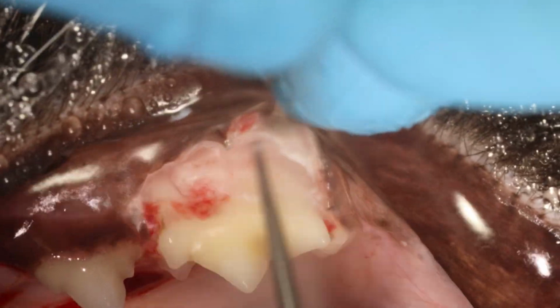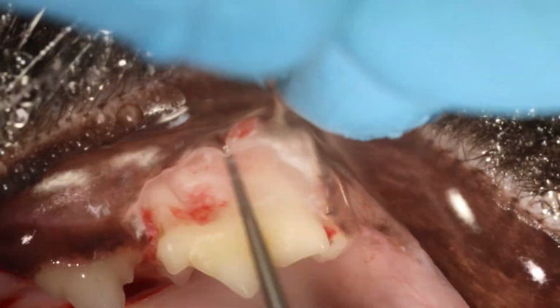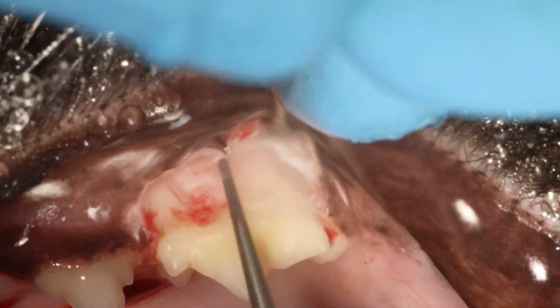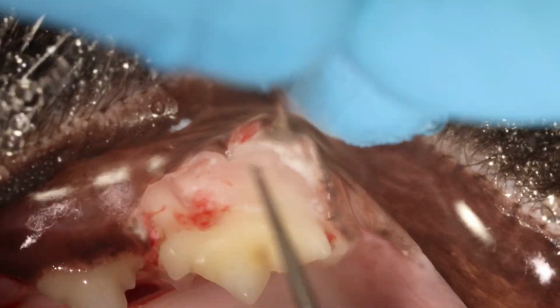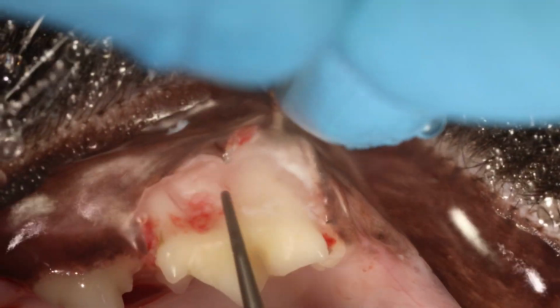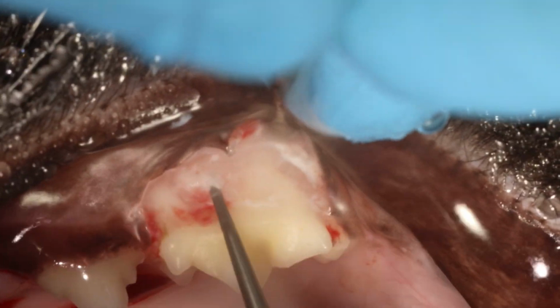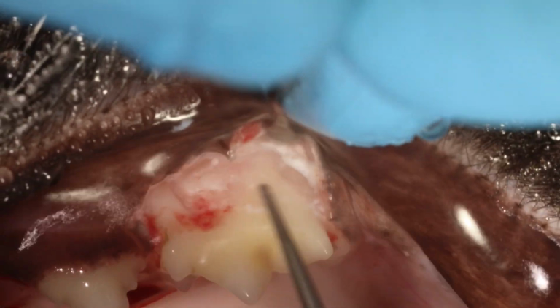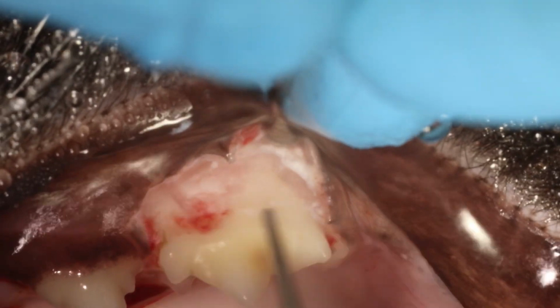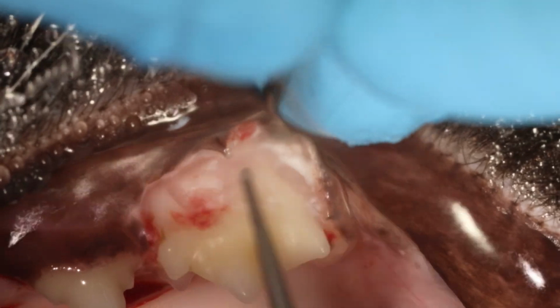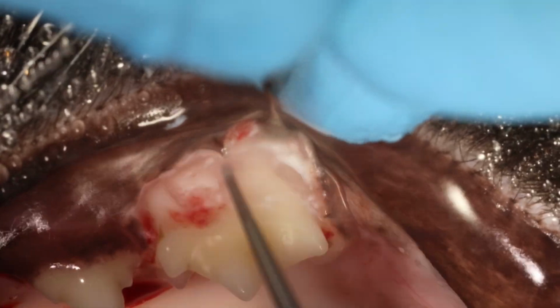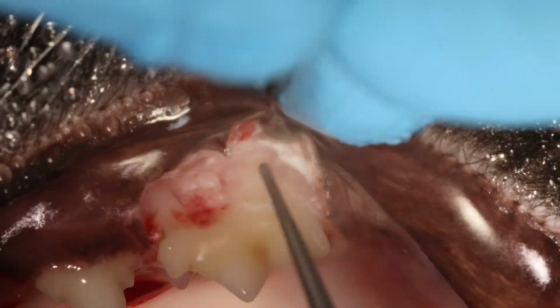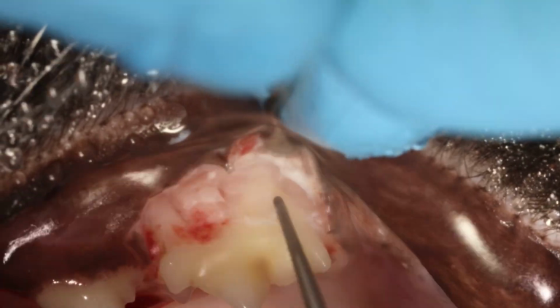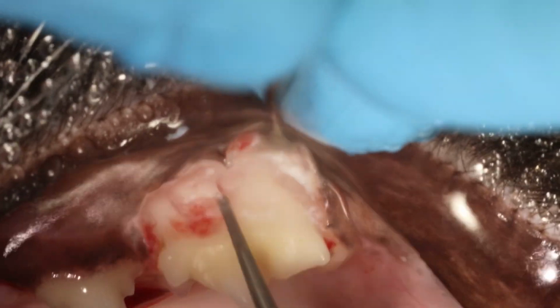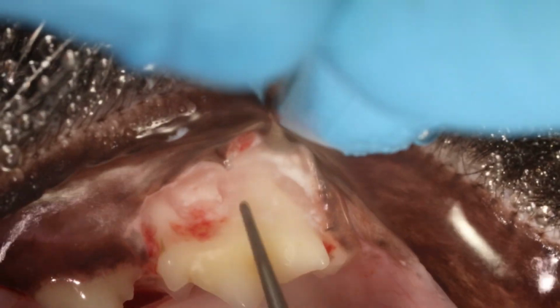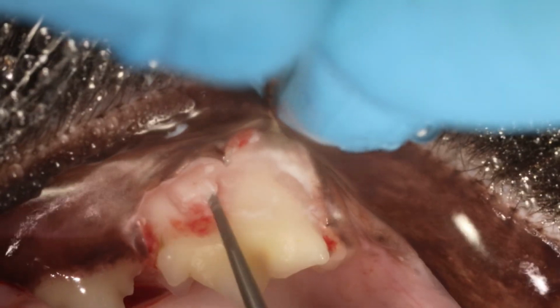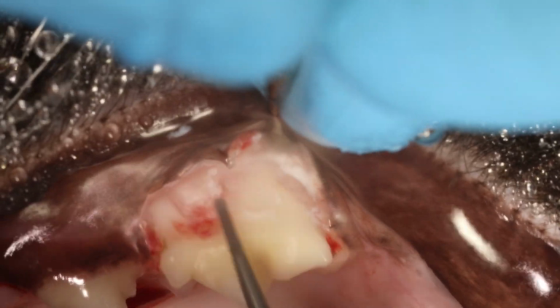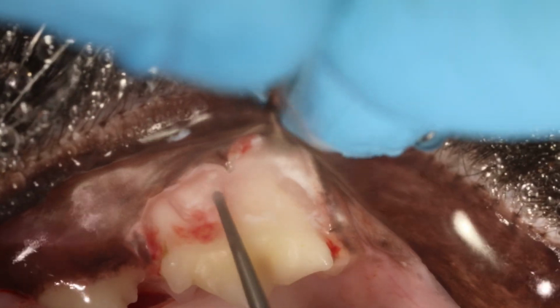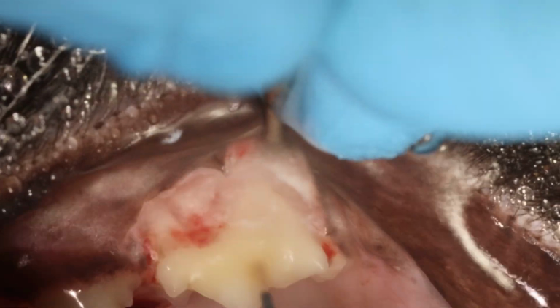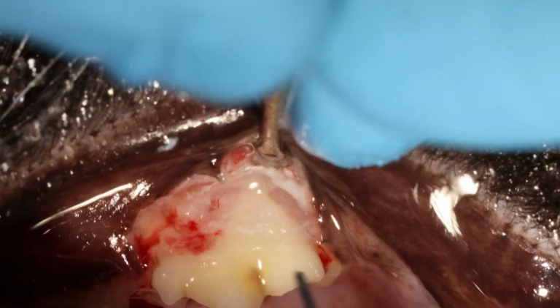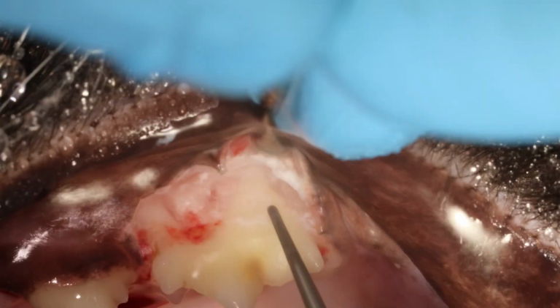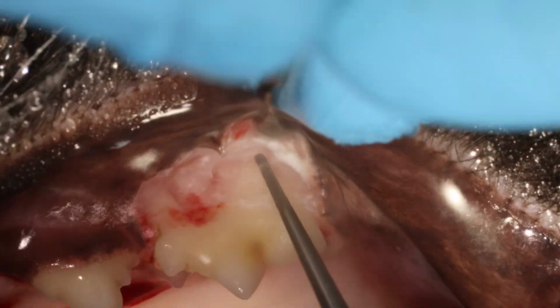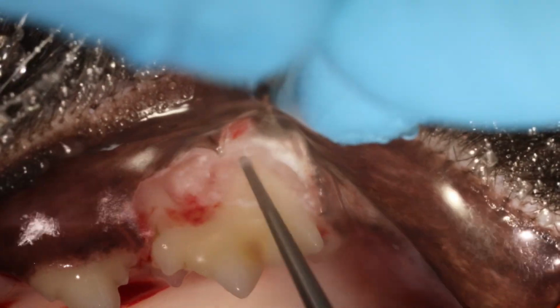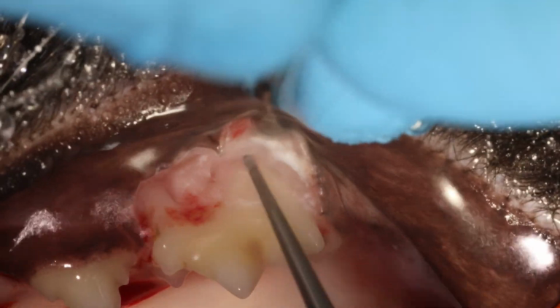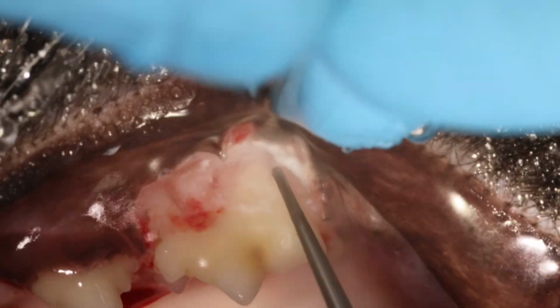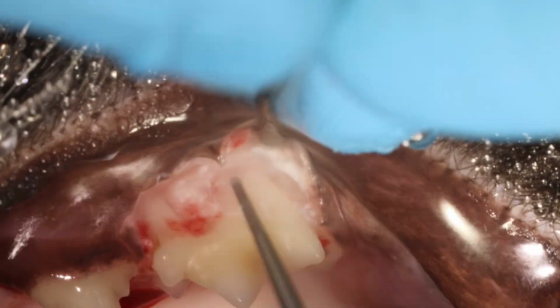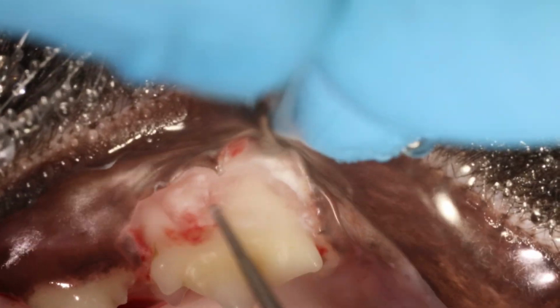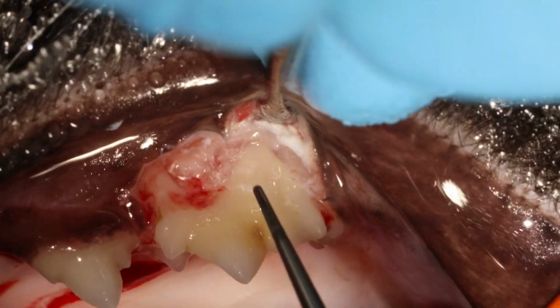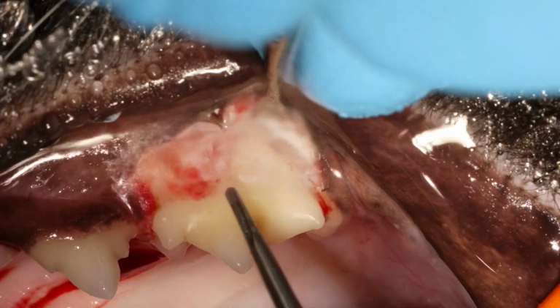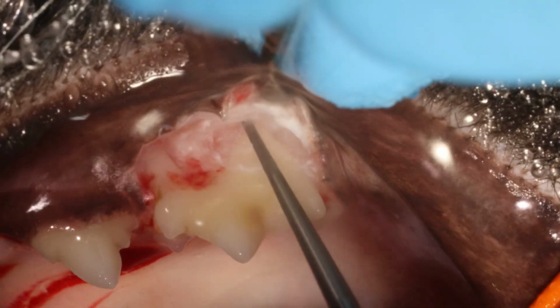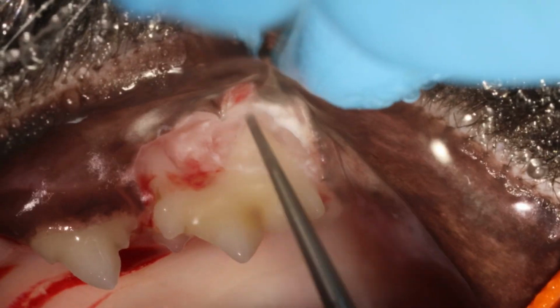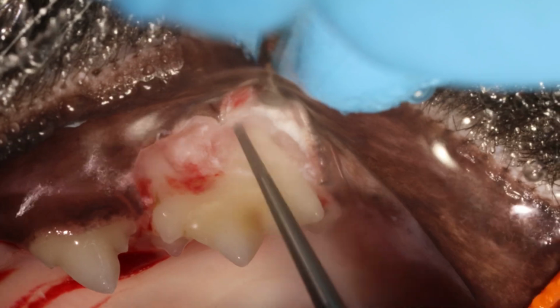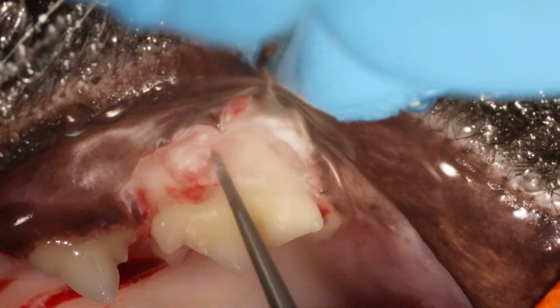These are just some ligaments, some fibers, and you can just remove them with your burr, like I'm doing here. Because if you don't remove them with the burr, you will not be able to remove enough bone and go apical enough.